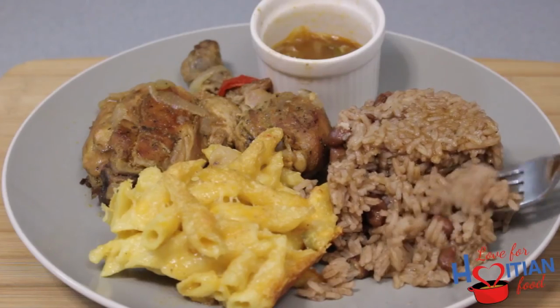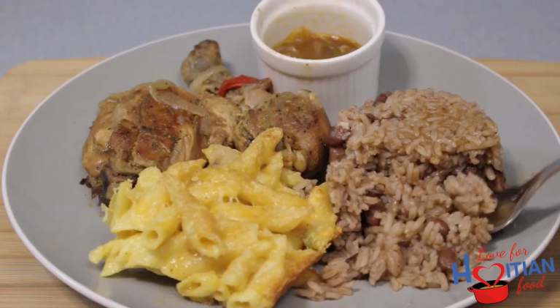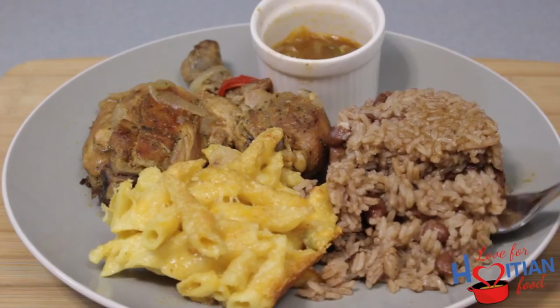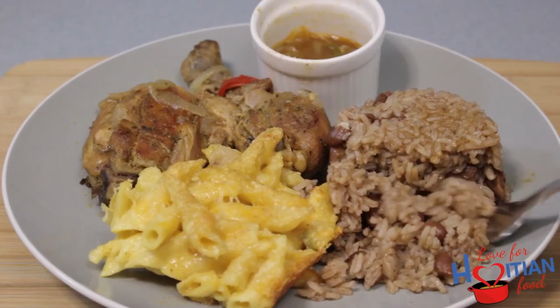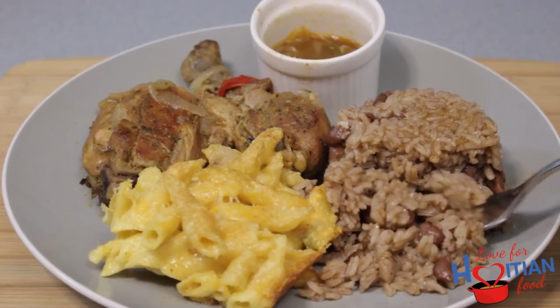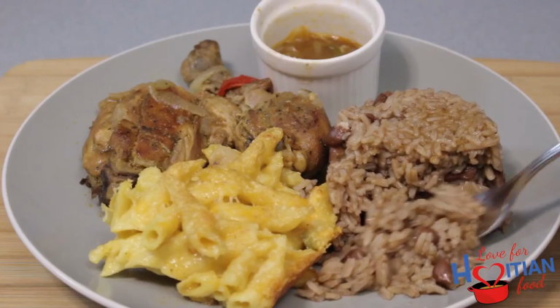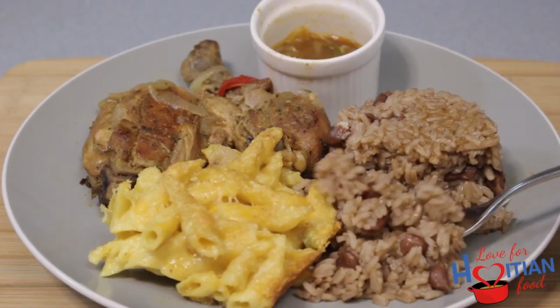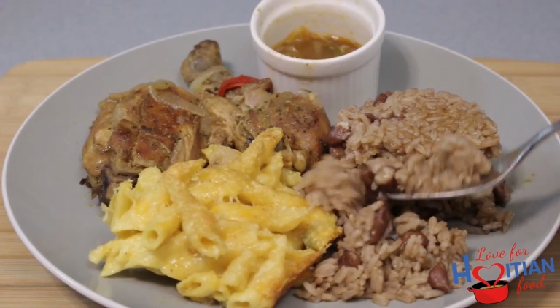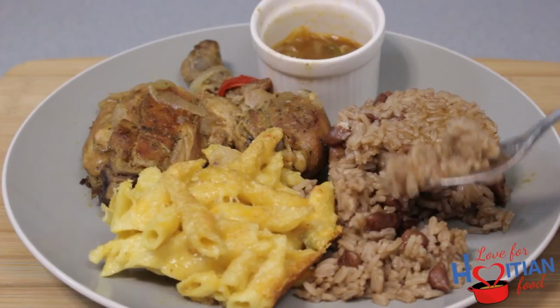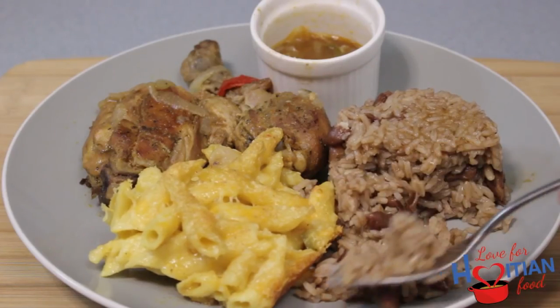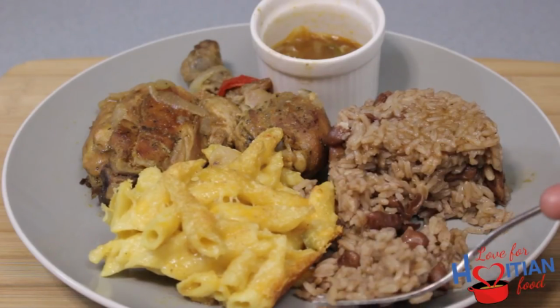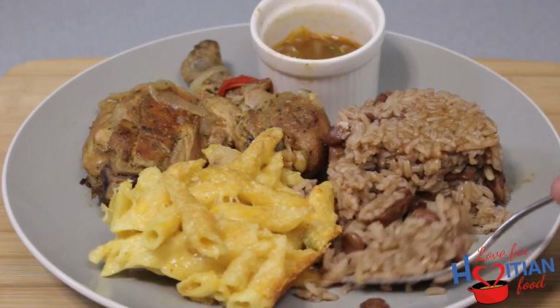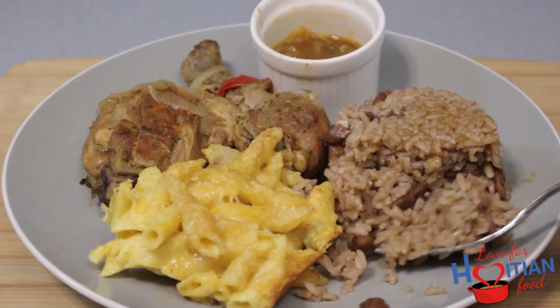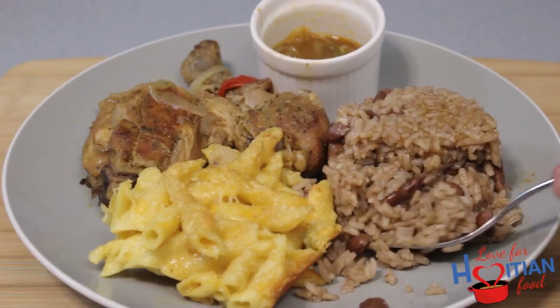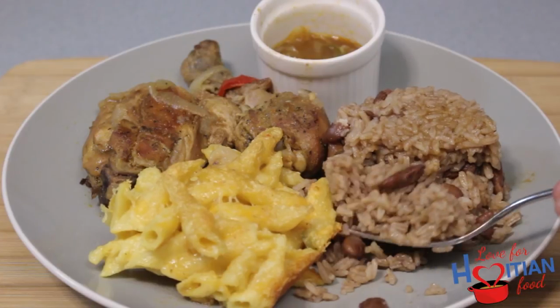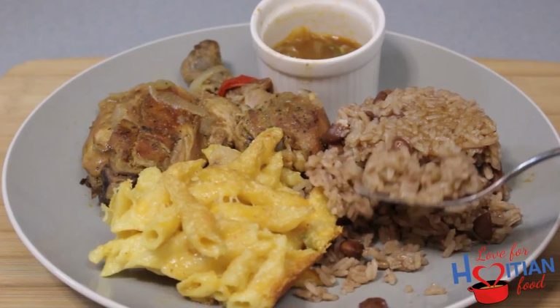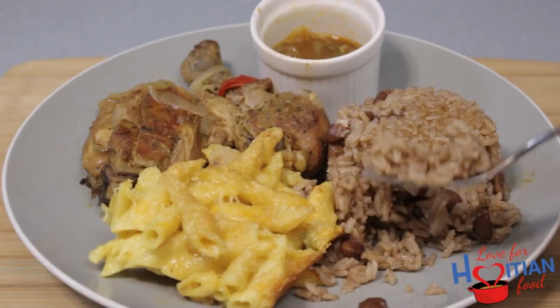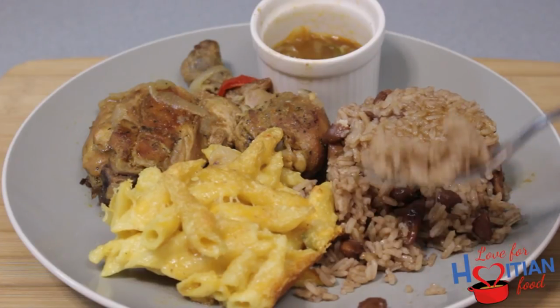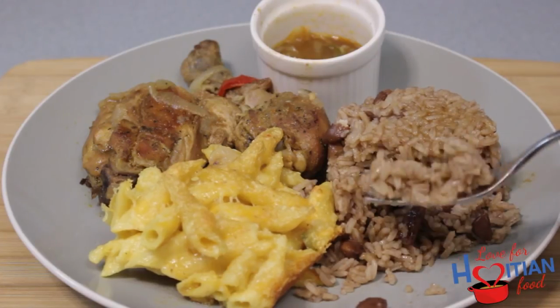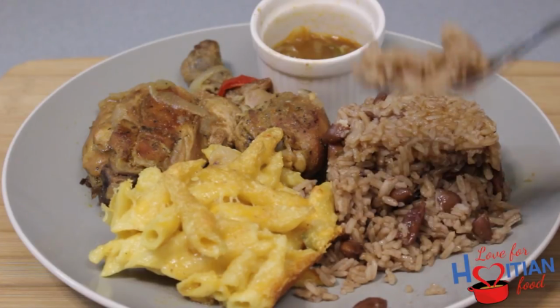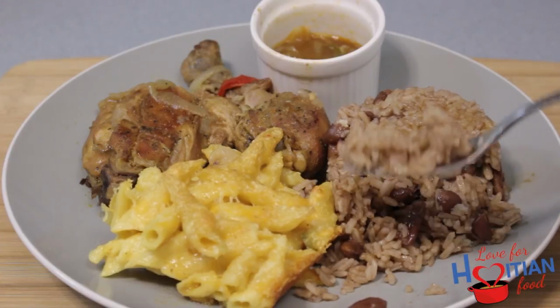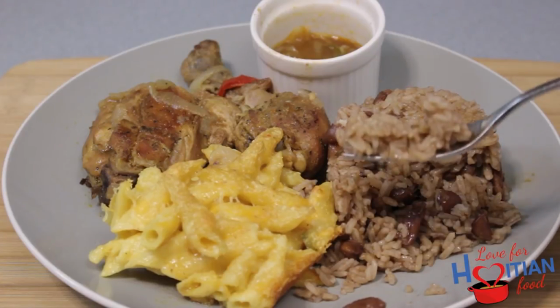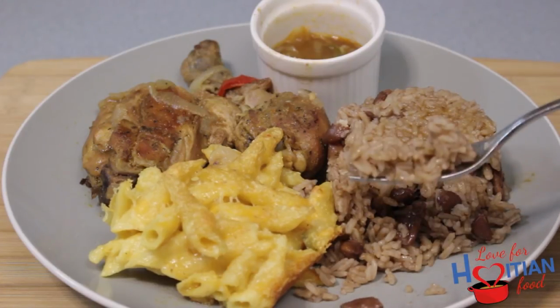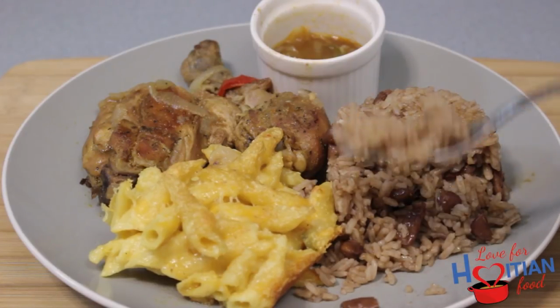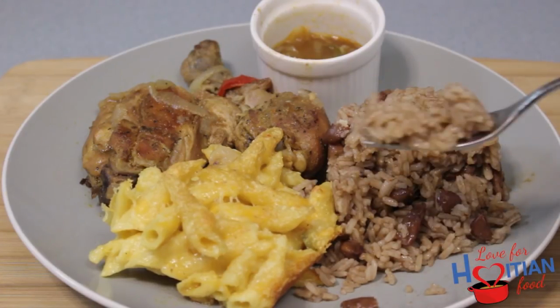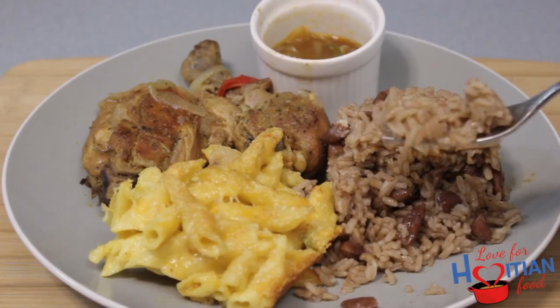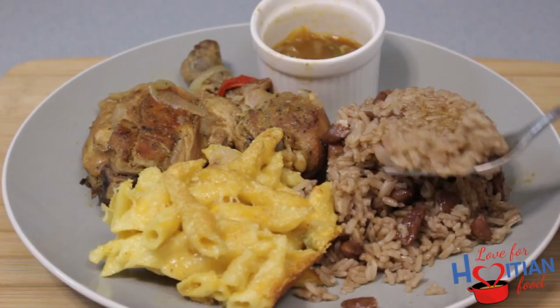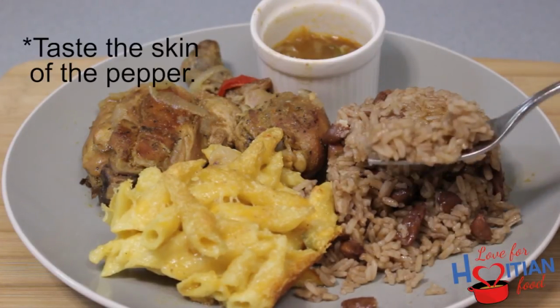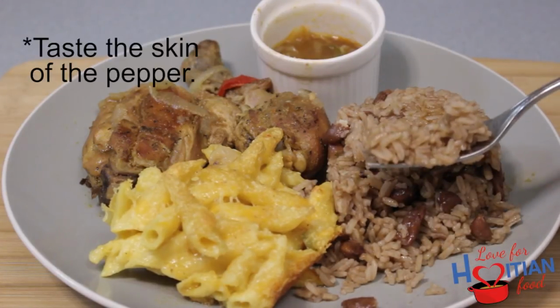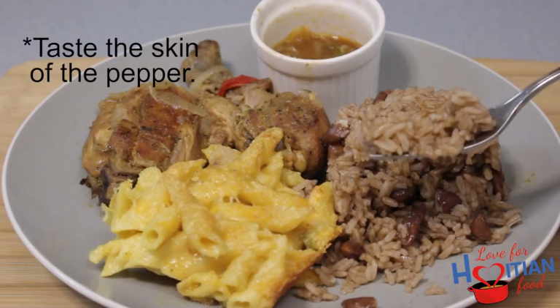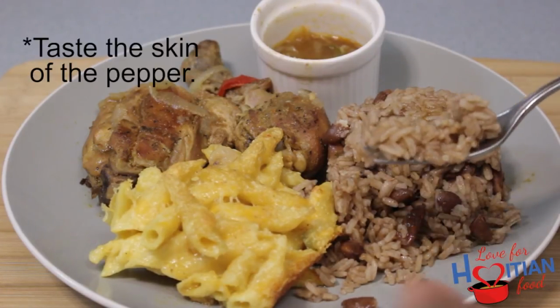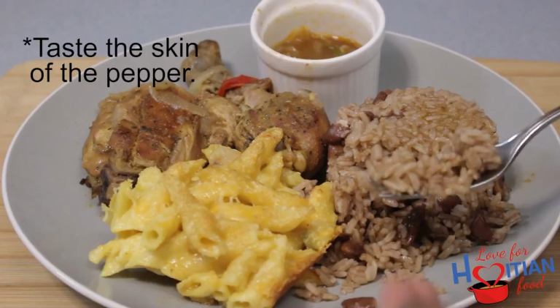Yo, this is really good. I thought it was going to be spicy, but all you could taste is like the skin of the... oh man, this is delicious.